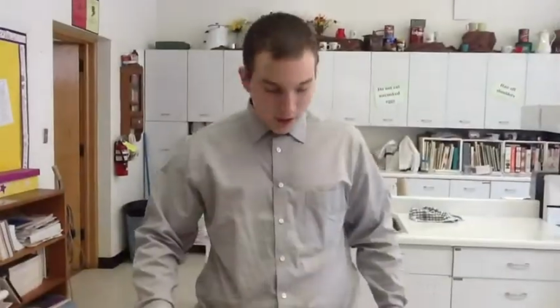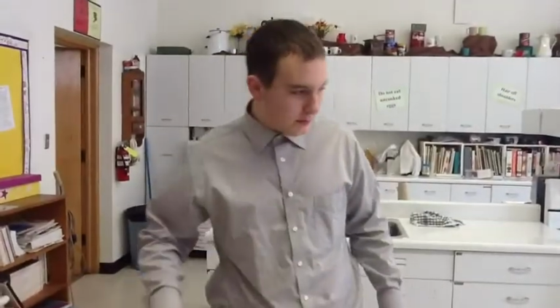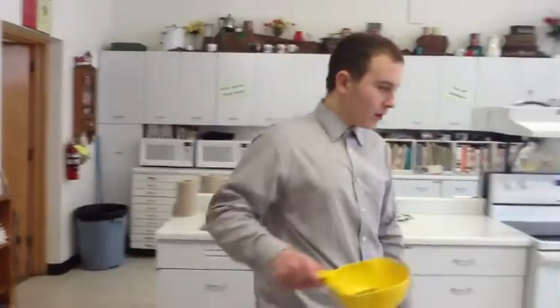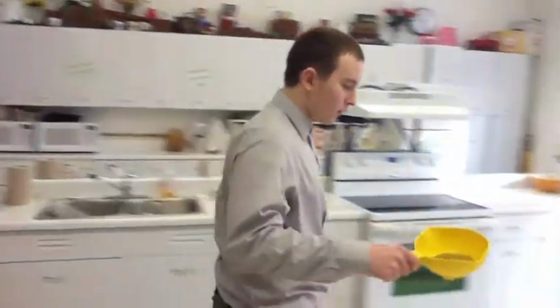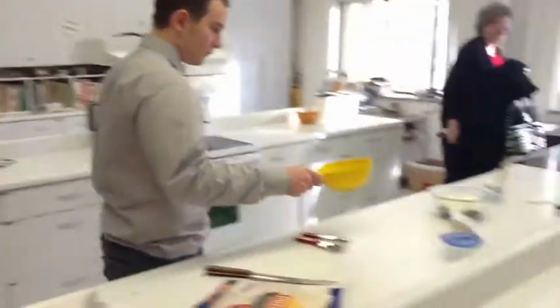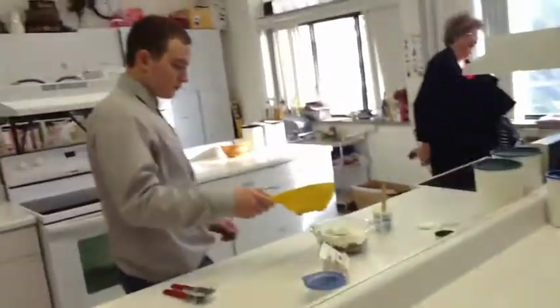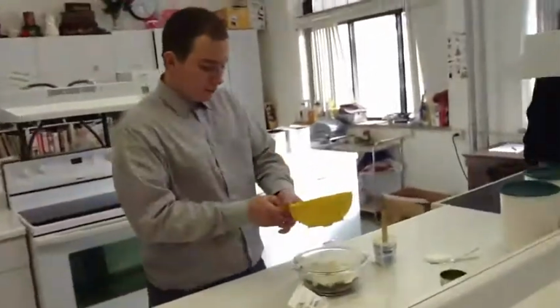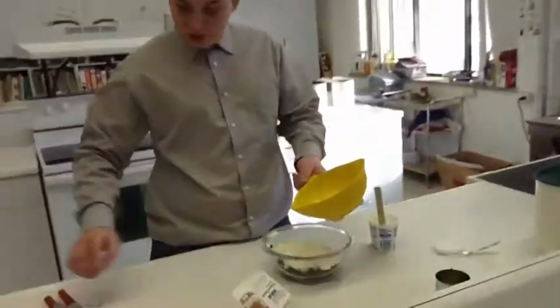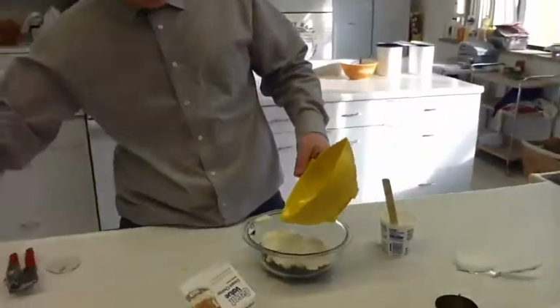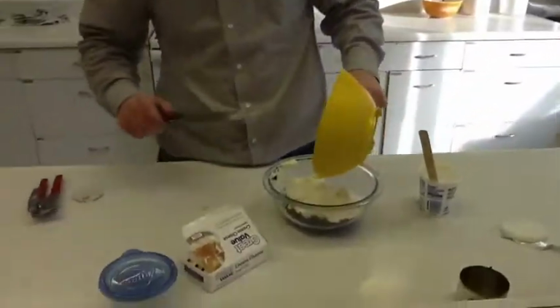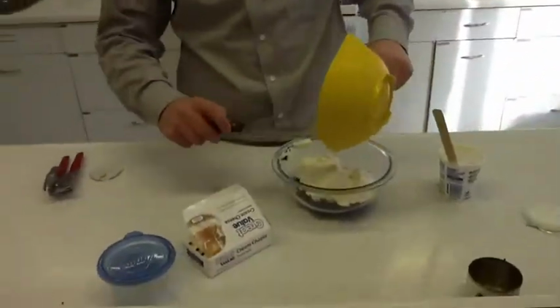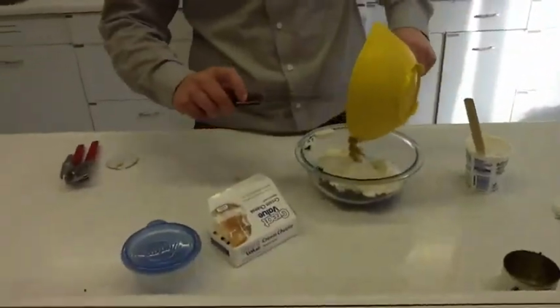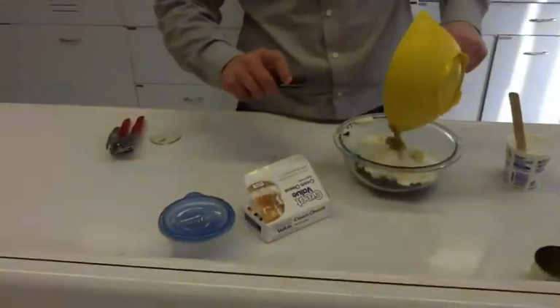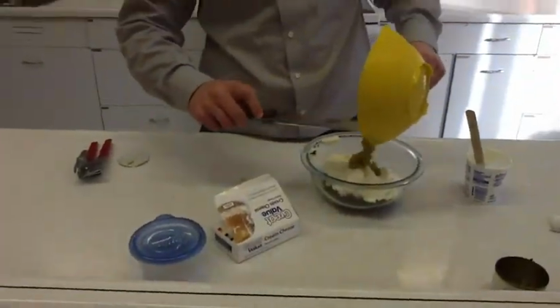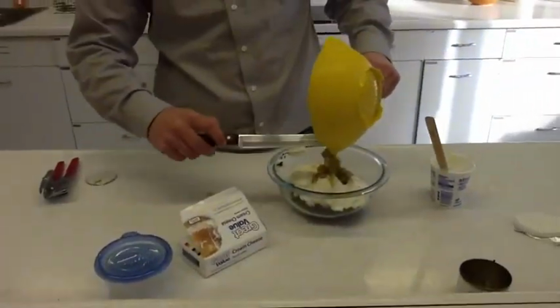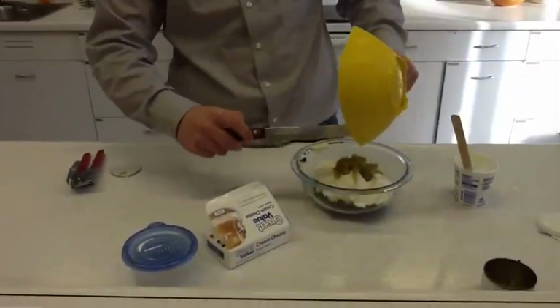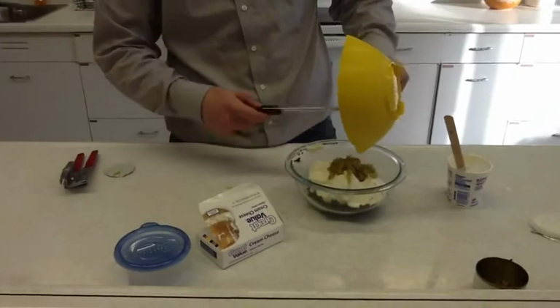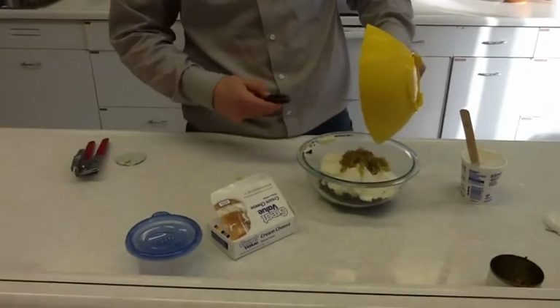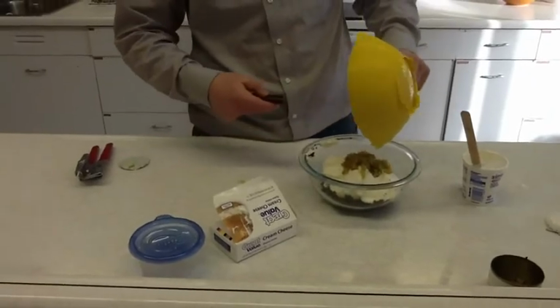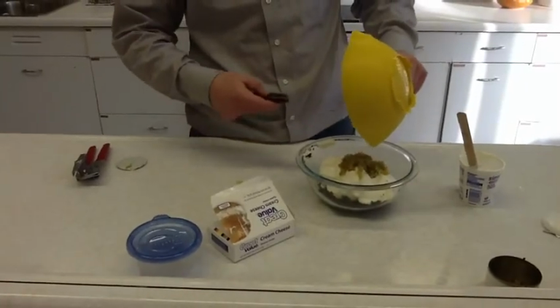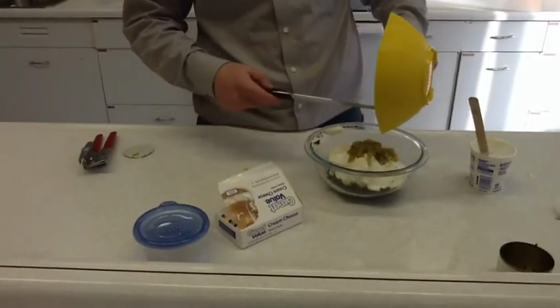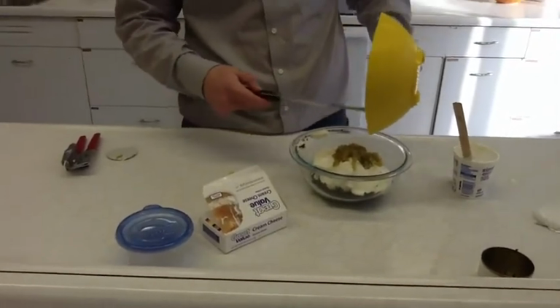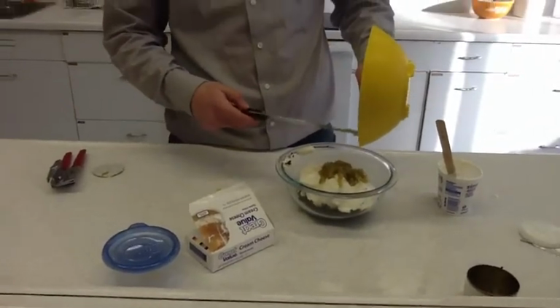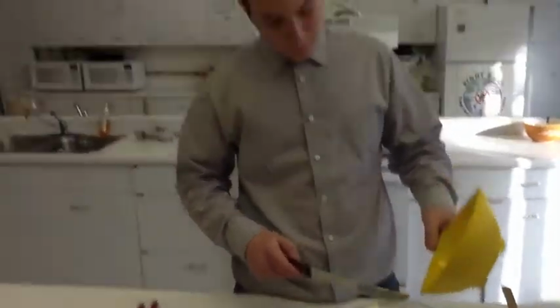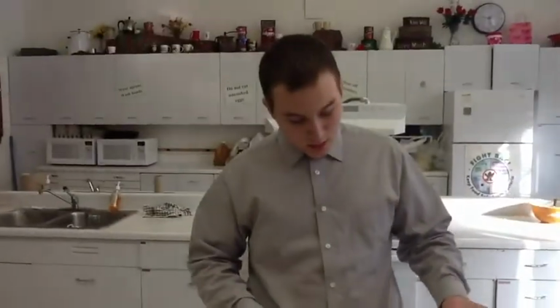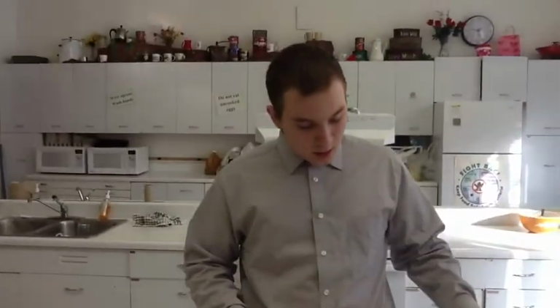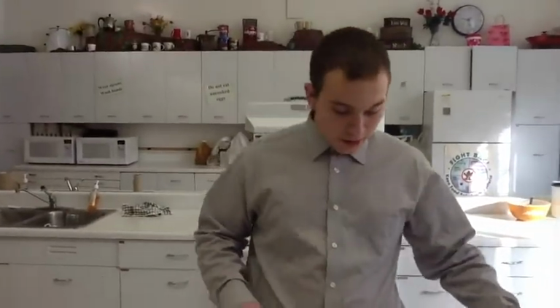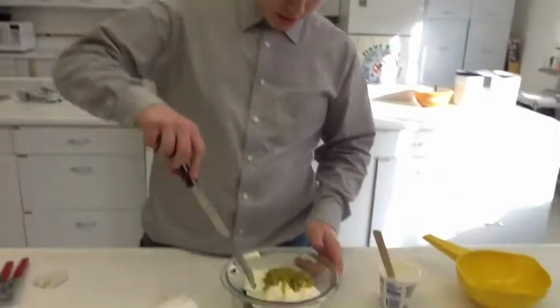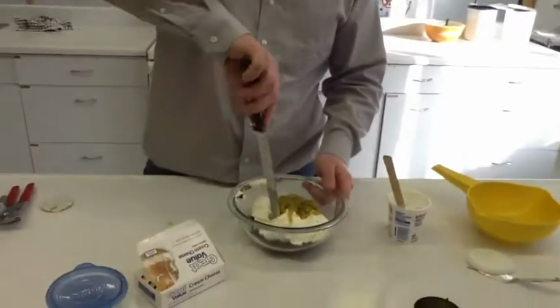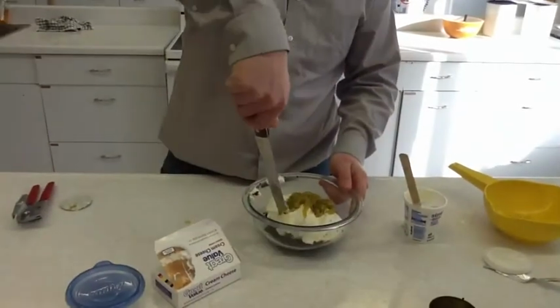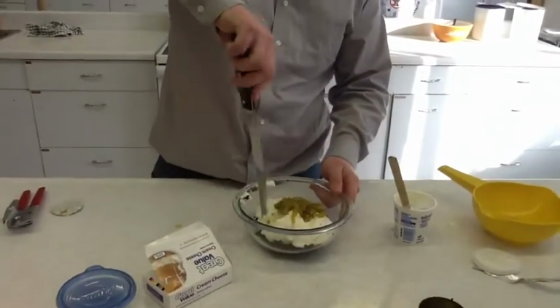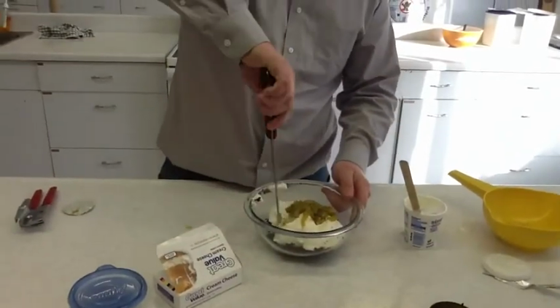Next, you put it in your bowl. Make sure you get them all in there. My cream cheese is still pretty hard, so we're going to have to cut it up.